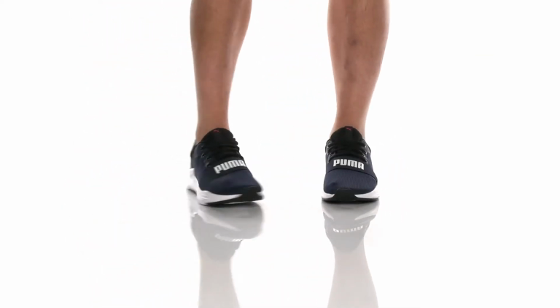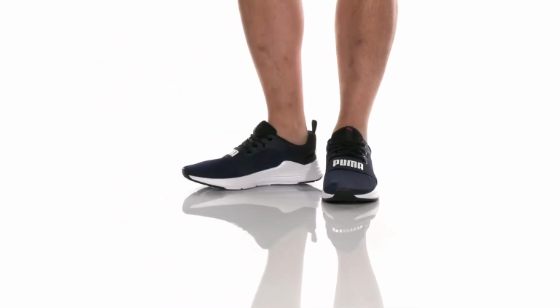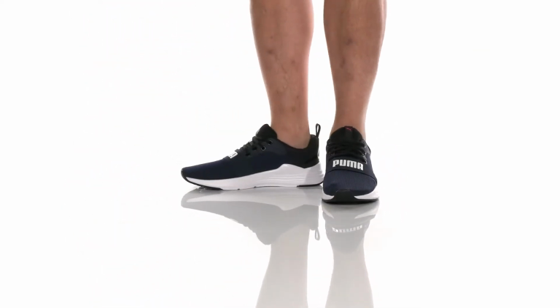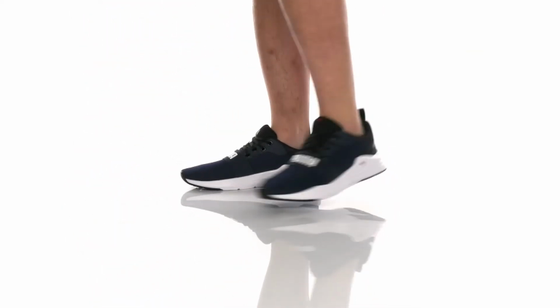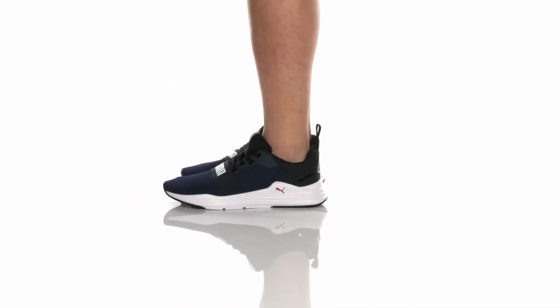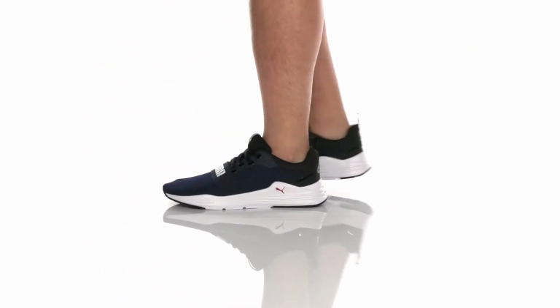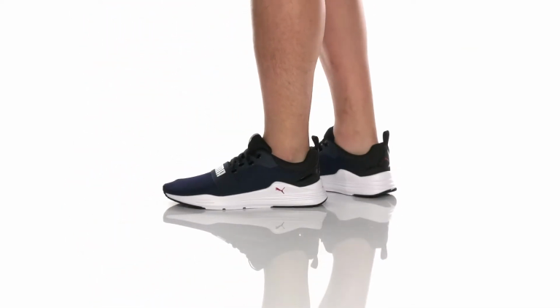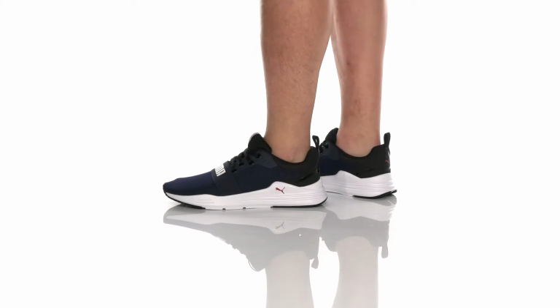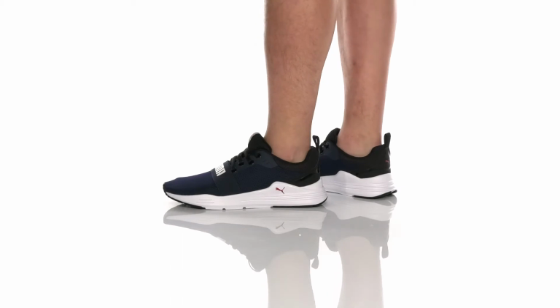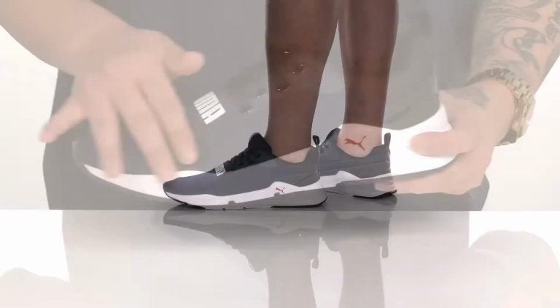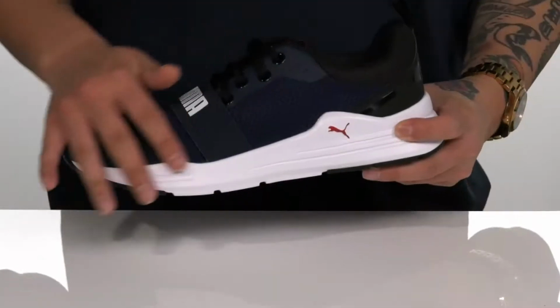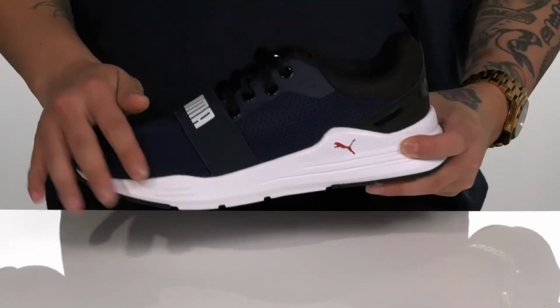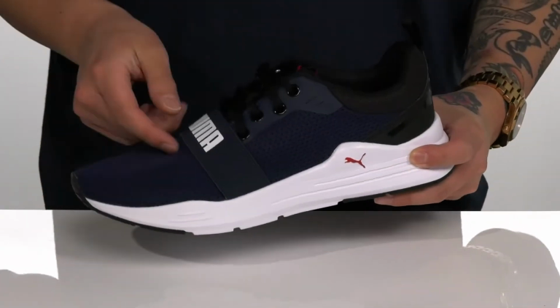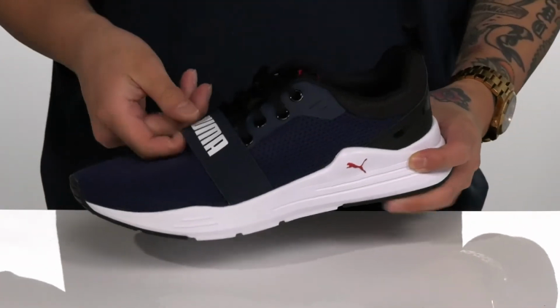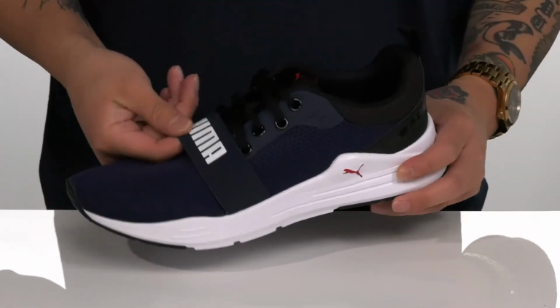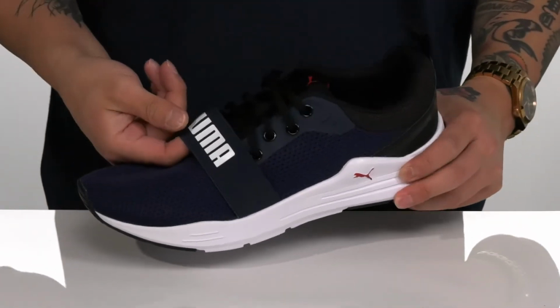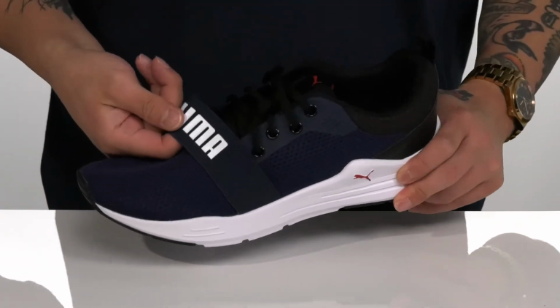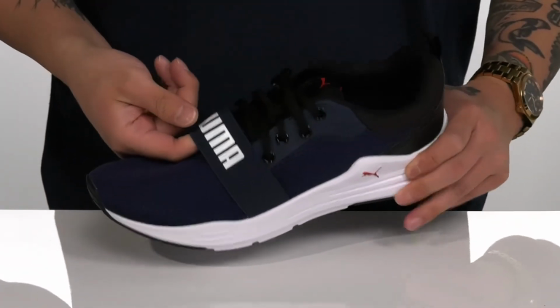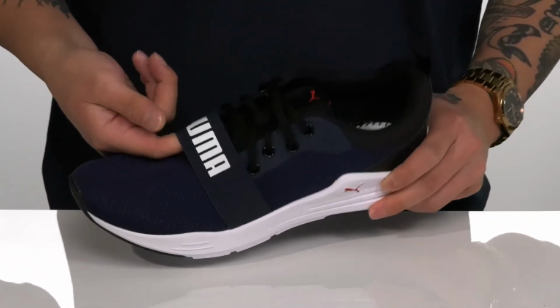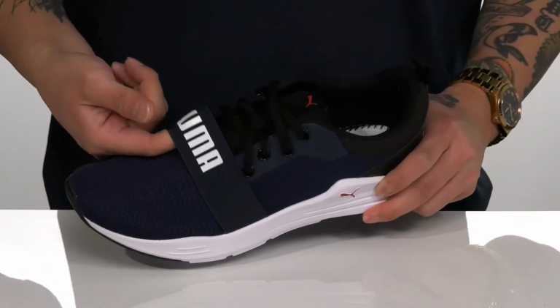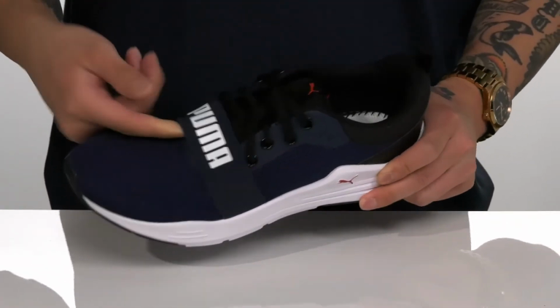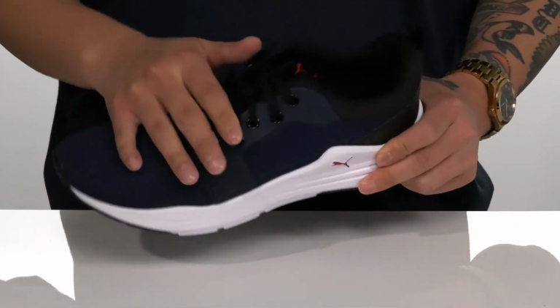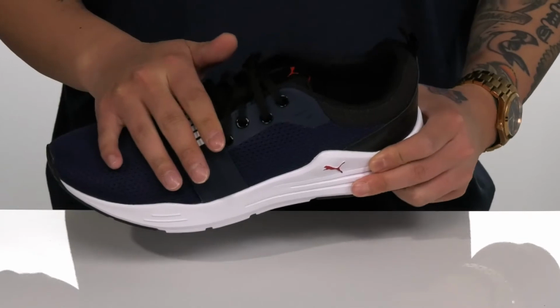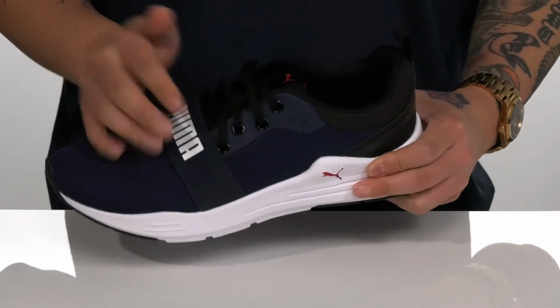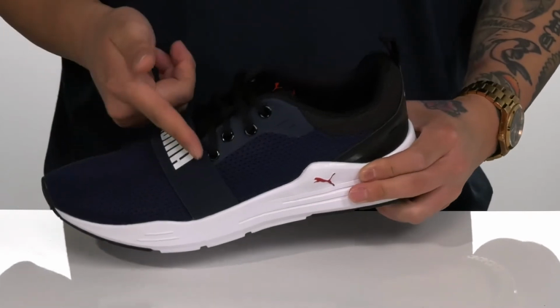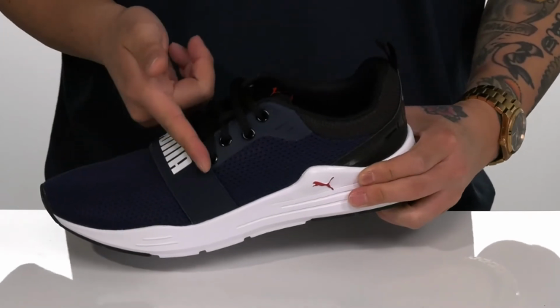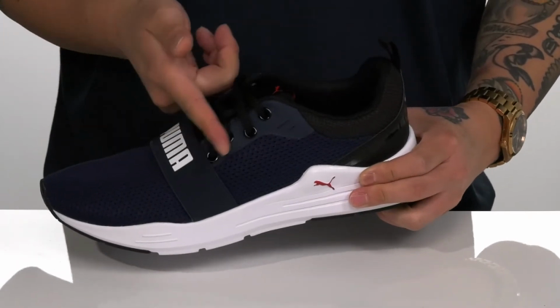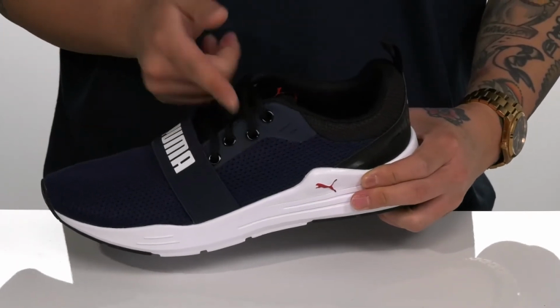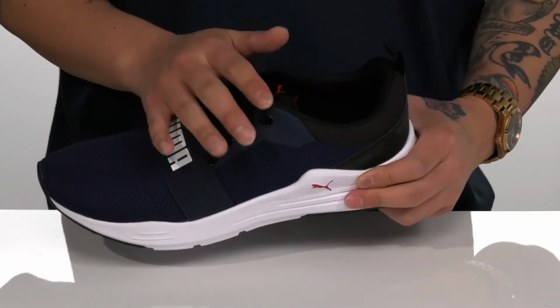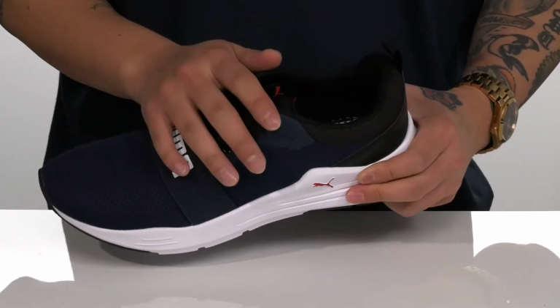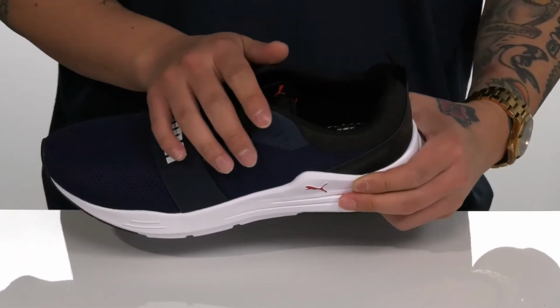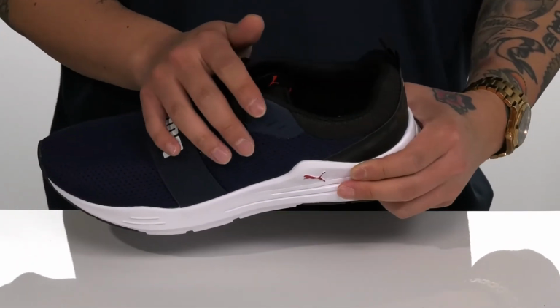The Wired Run from Puma is a very lightweight and comfortable shoe that features a breathable mesh upper. You've got this great stretchy band across the top half for additional style and a secure fit, which works well with the traditional lace-up design that also provides a secure fit.